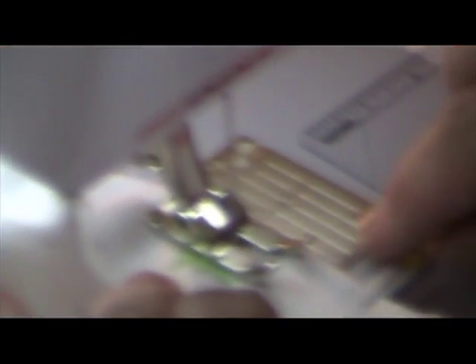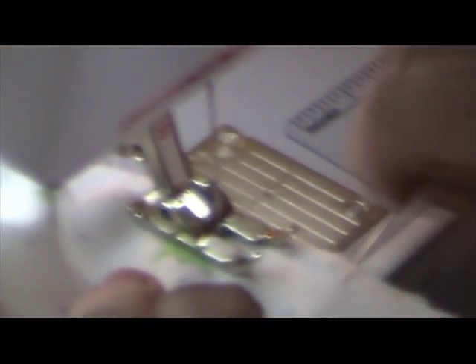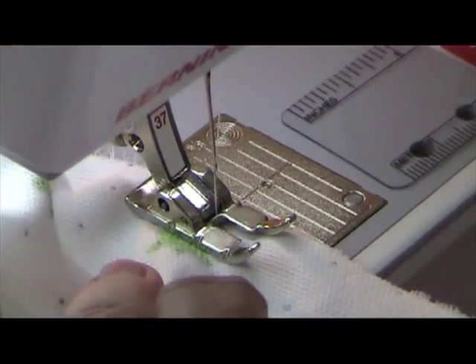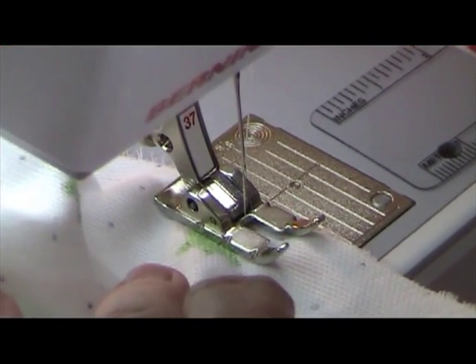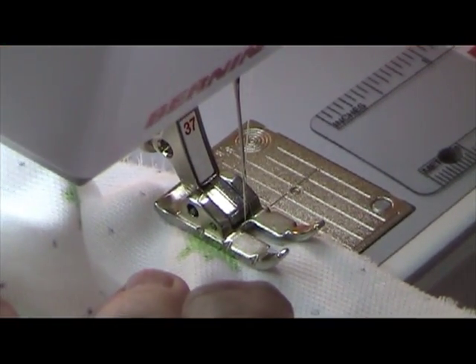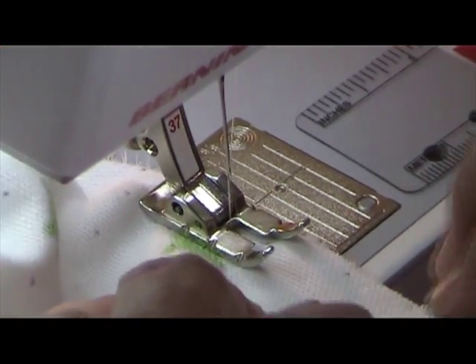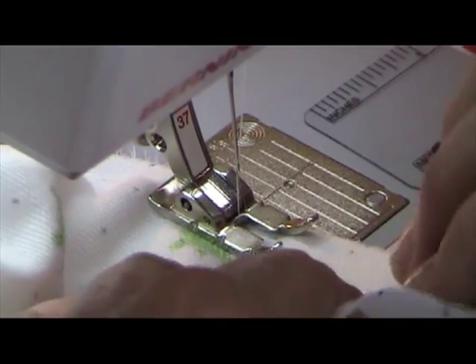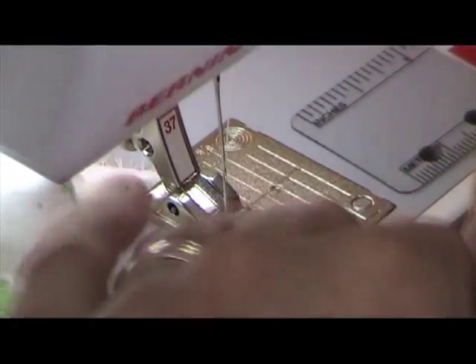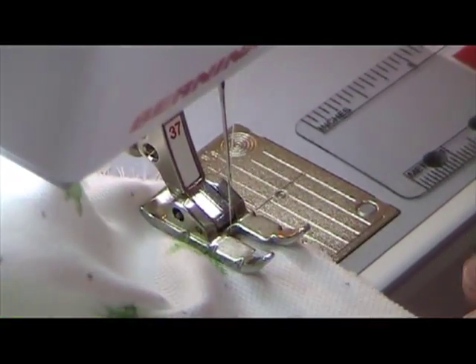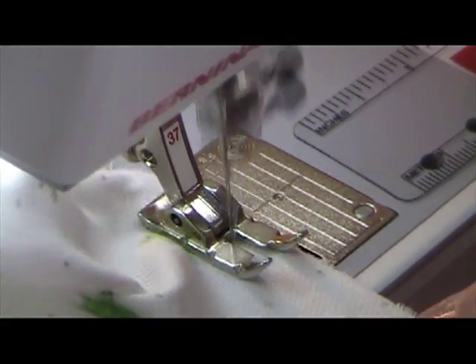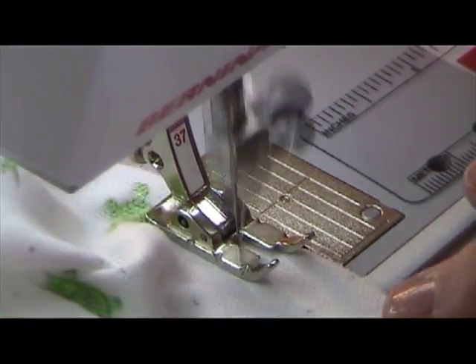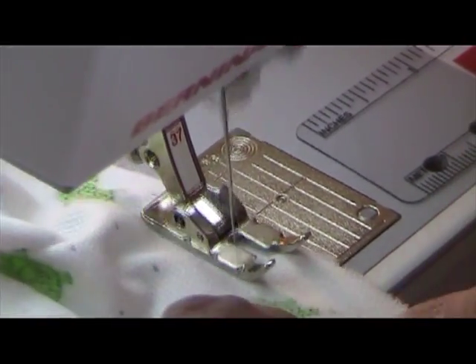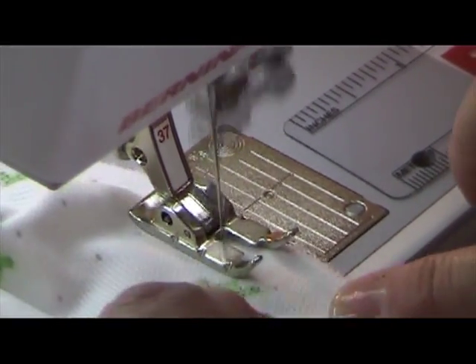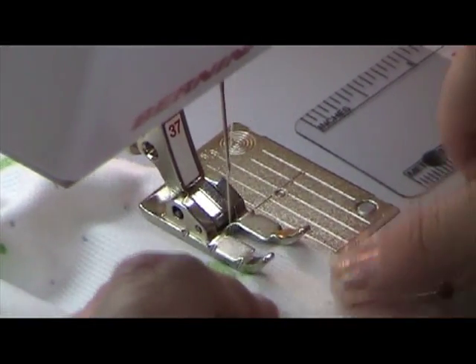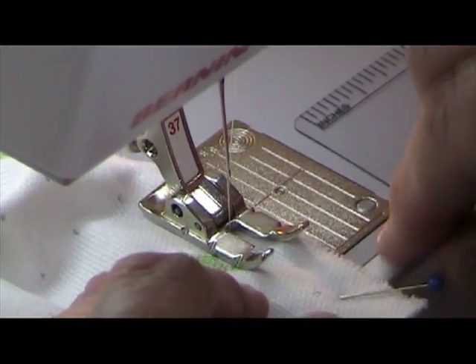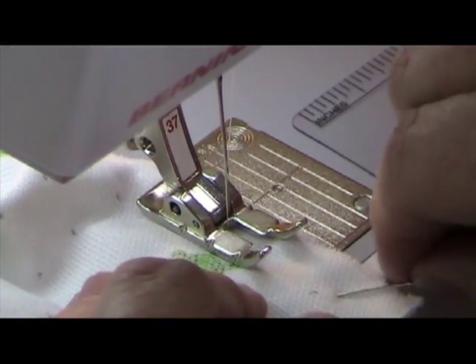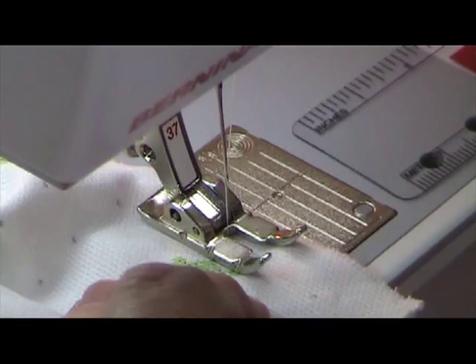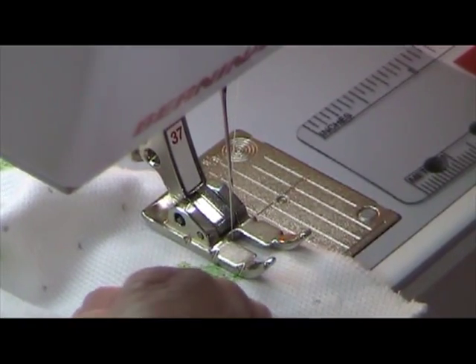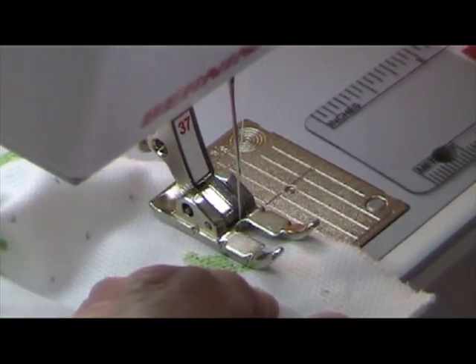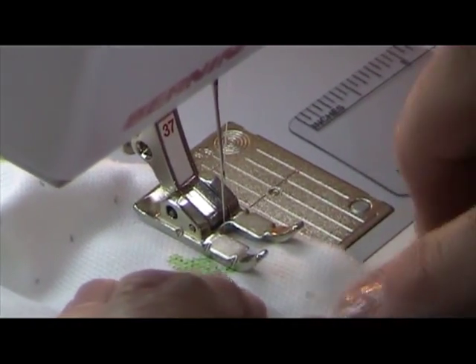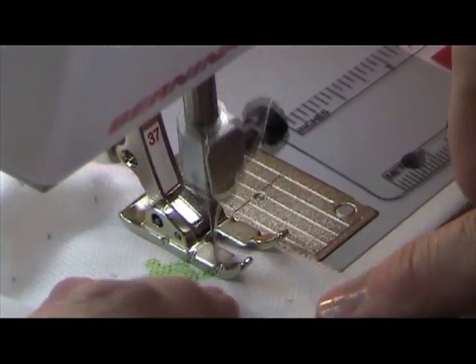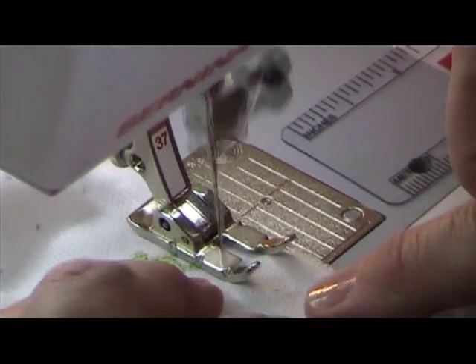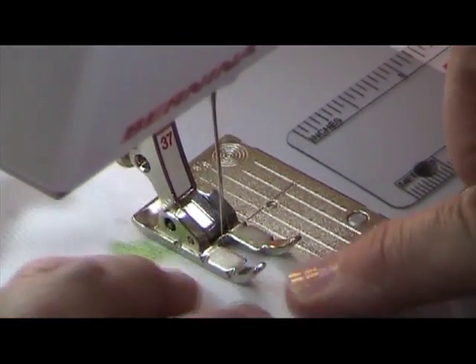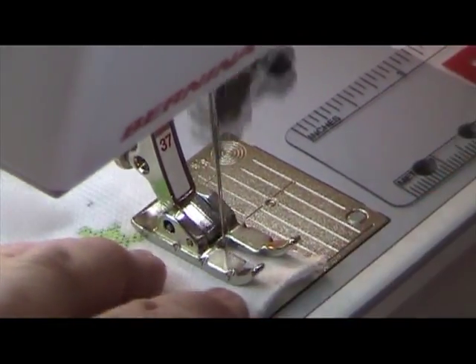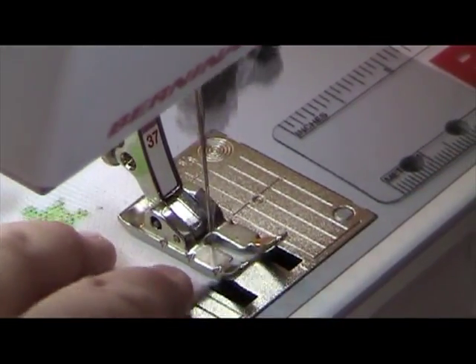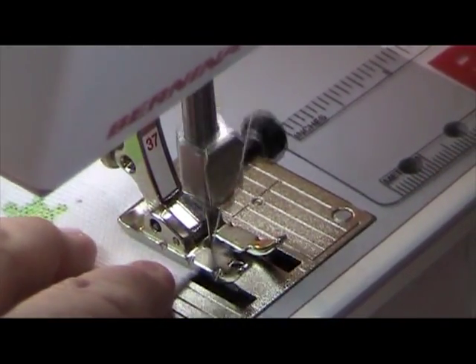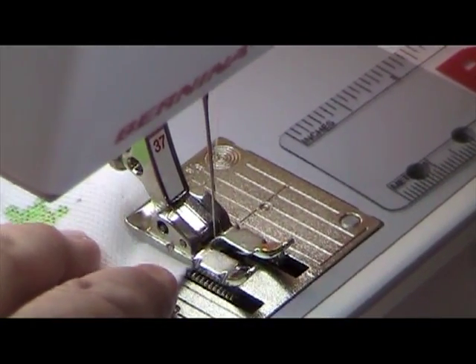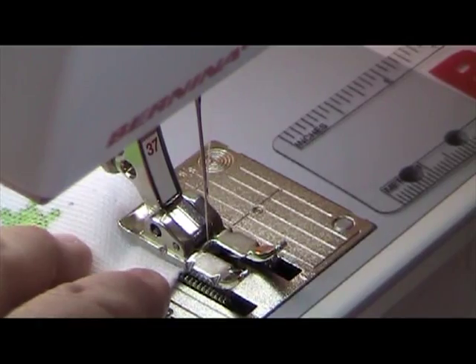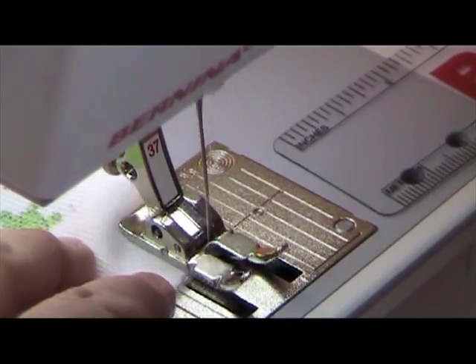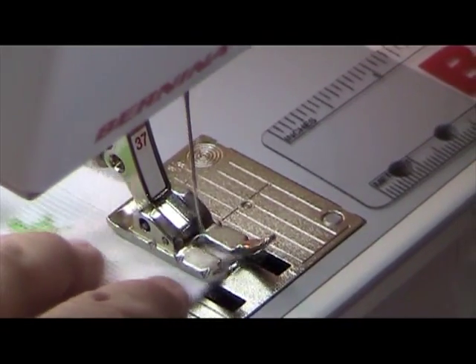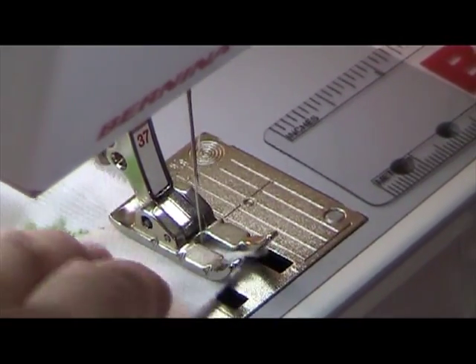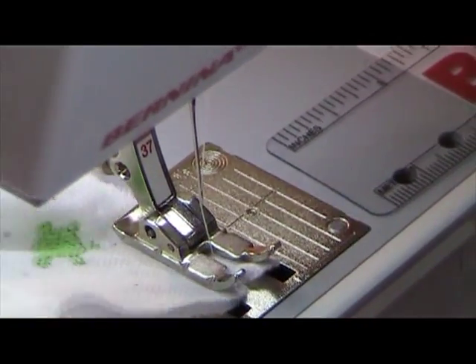I like to backstitch at the beginning and end because when I get ready to put in my snaps or to sew my quad seam, if we have not backstitched, it will want to pull out.